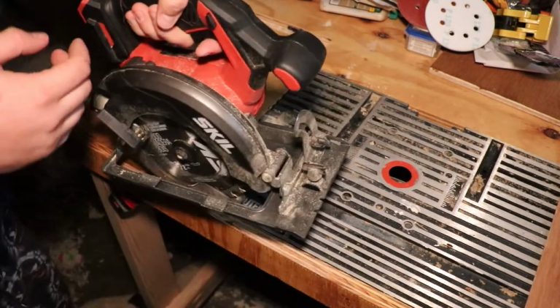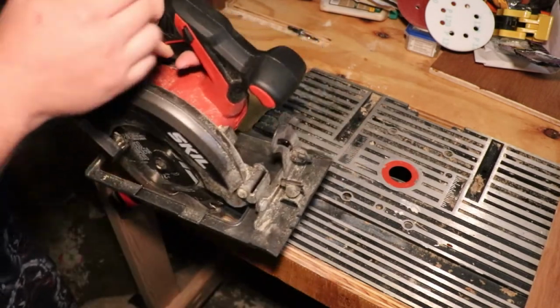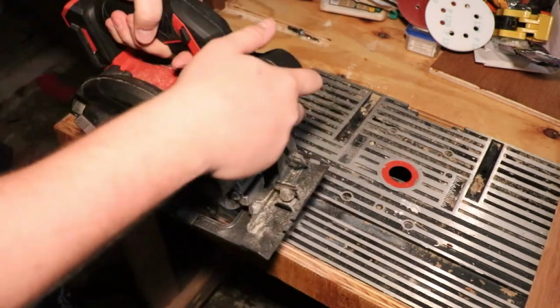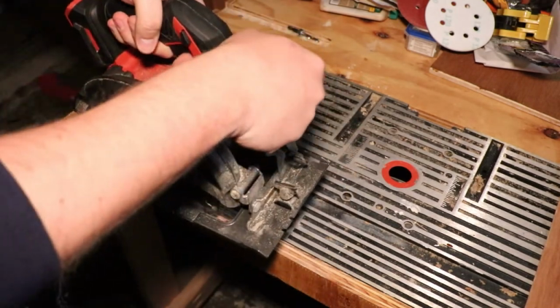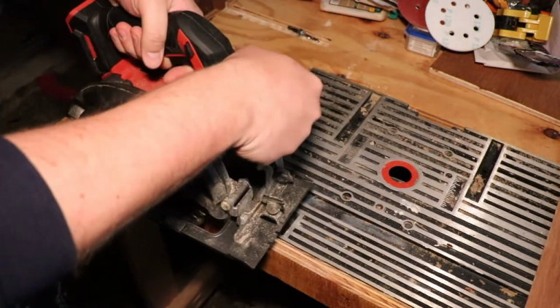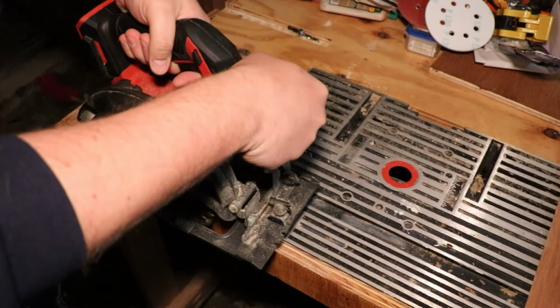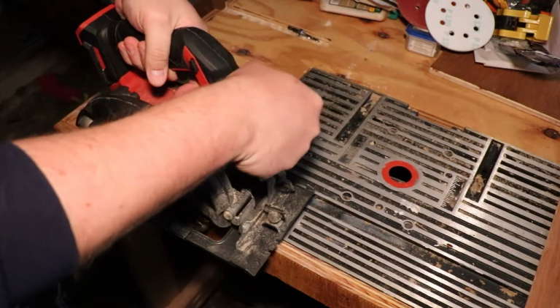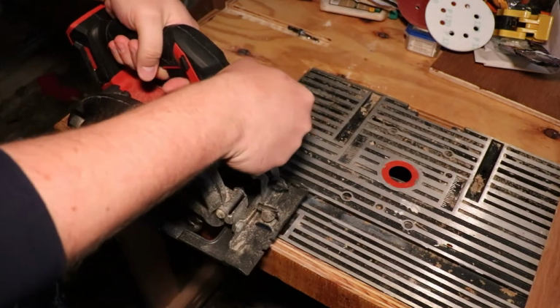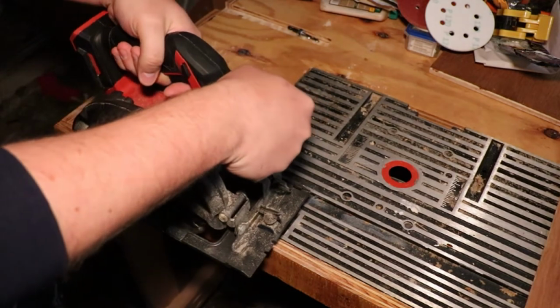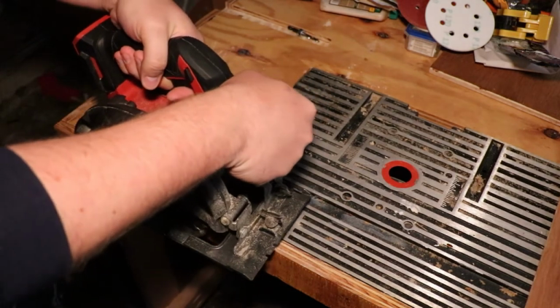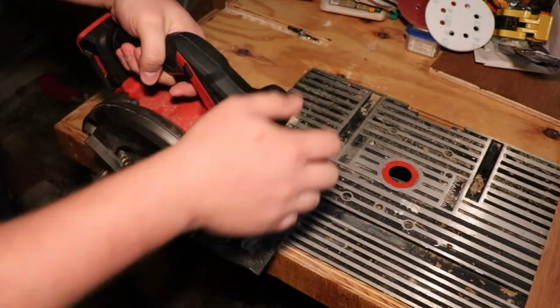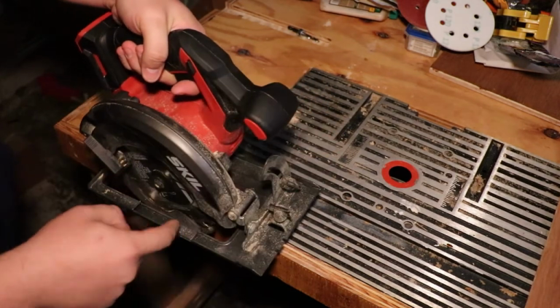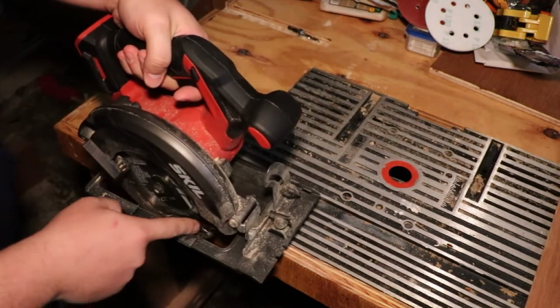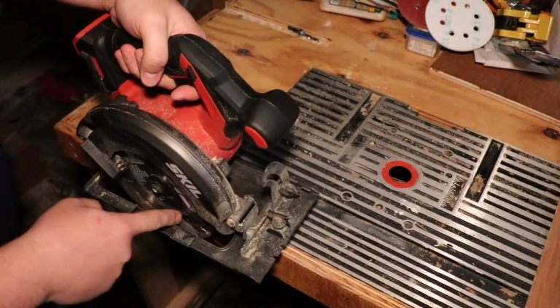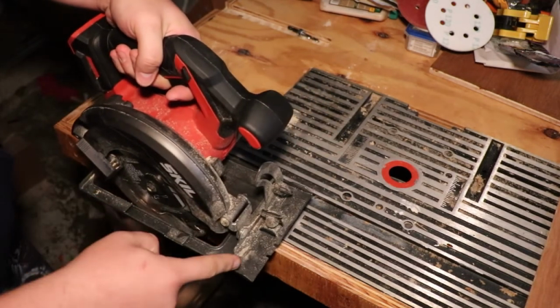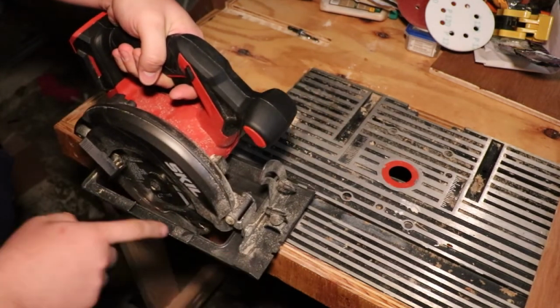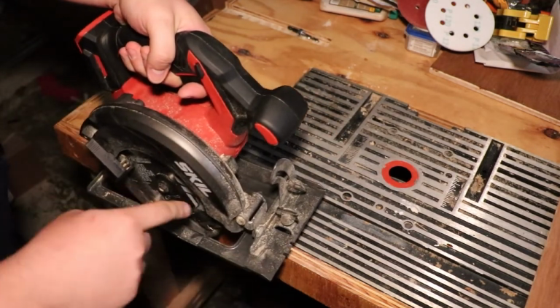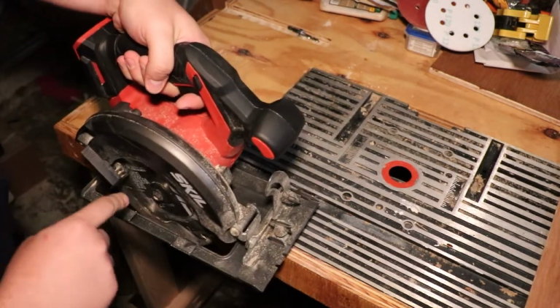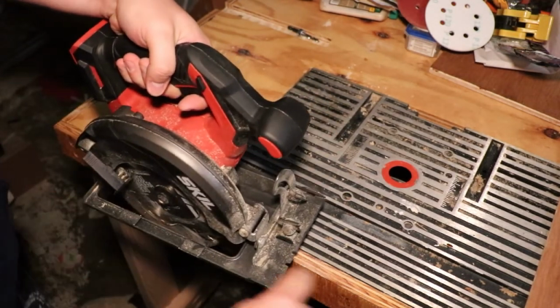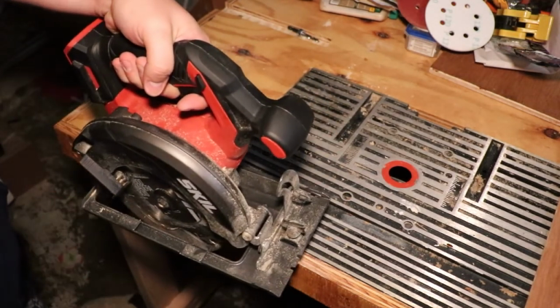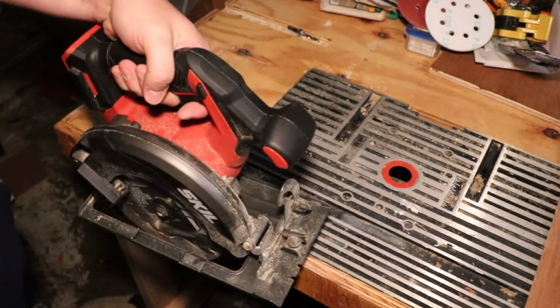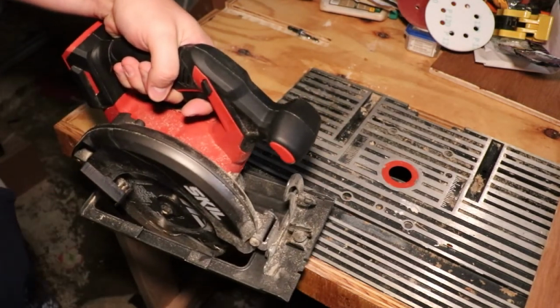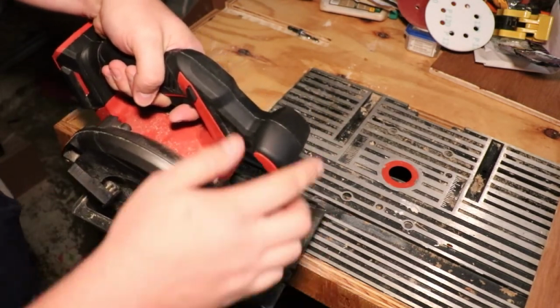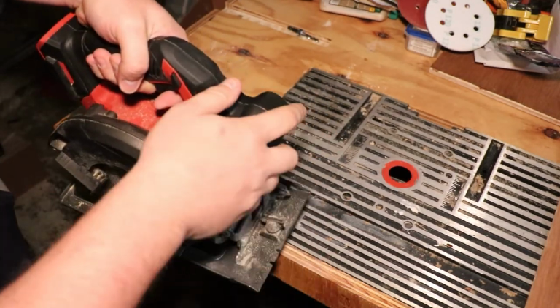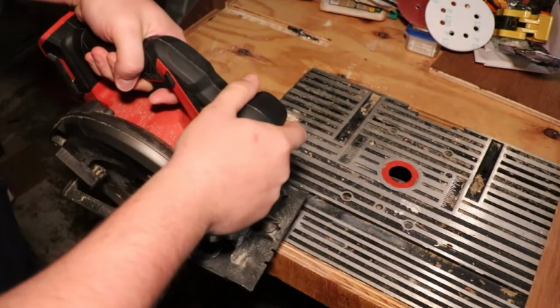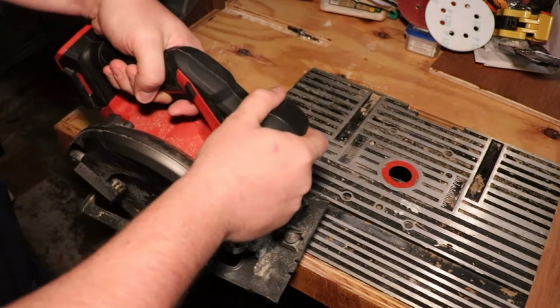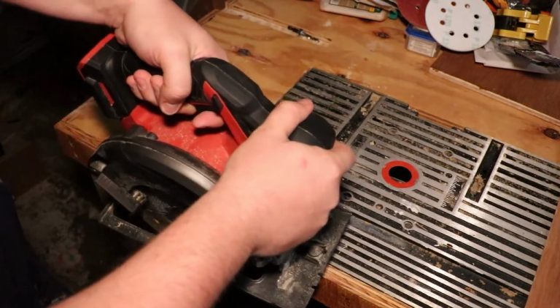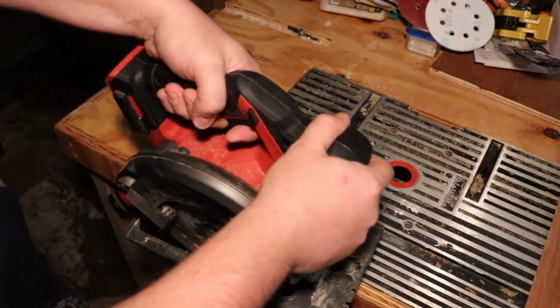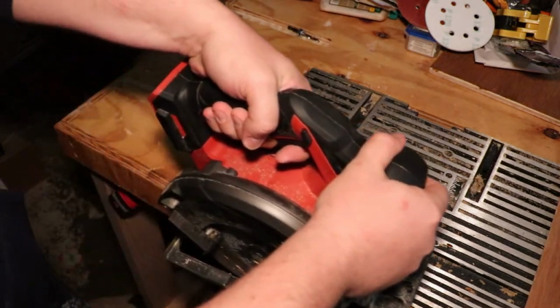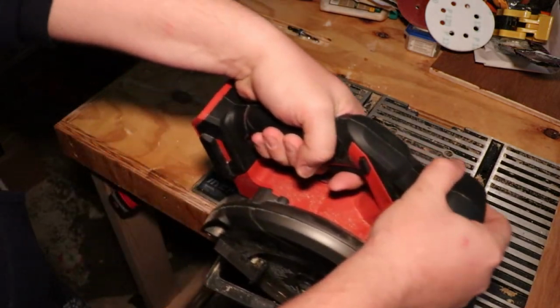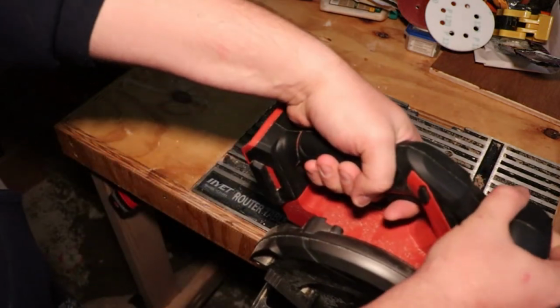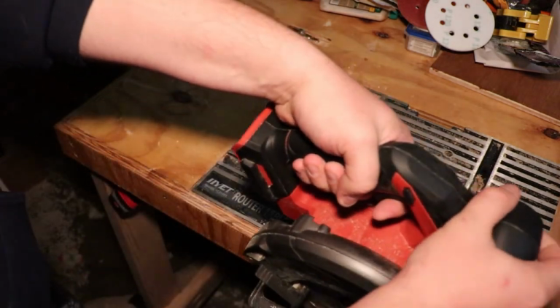It's a lot easier with the right-mounted blade to do a rip-cut along a long piece of plywood. As you can see here, if I have it sitting right here and start it, I can see the blade, and it's a lot easier for me to go ahead and see the line and walk alongside of it.